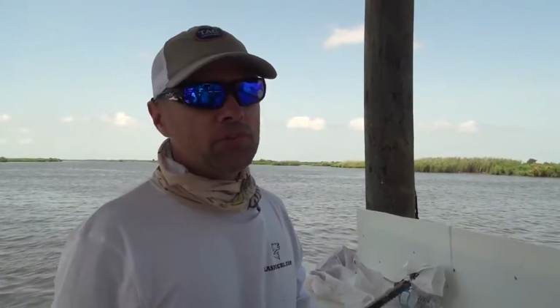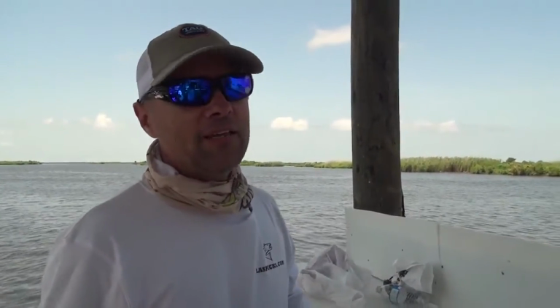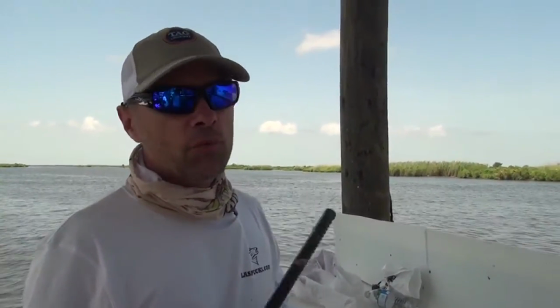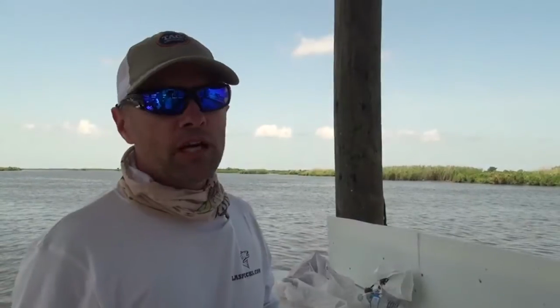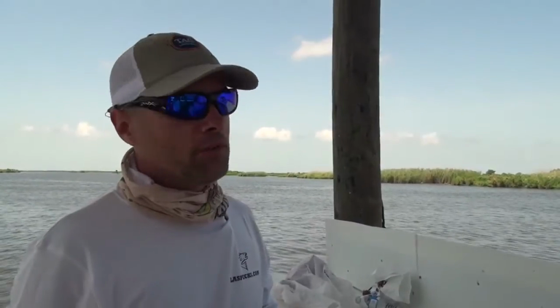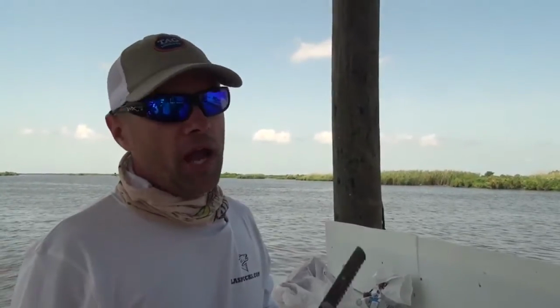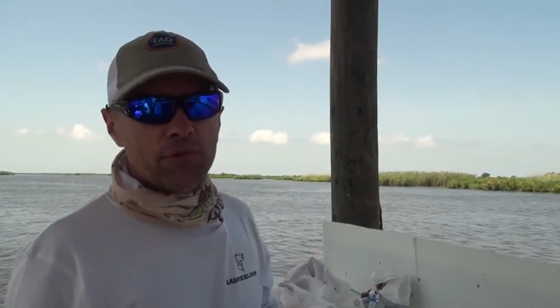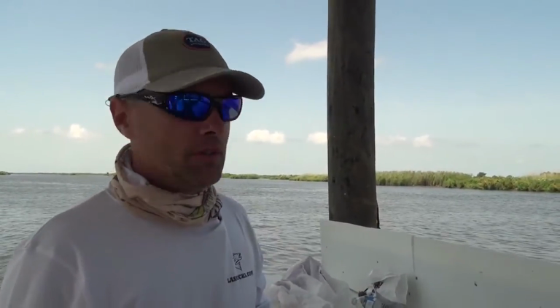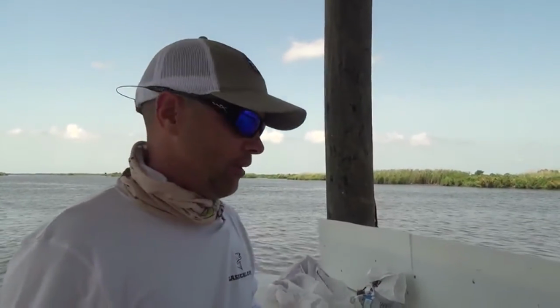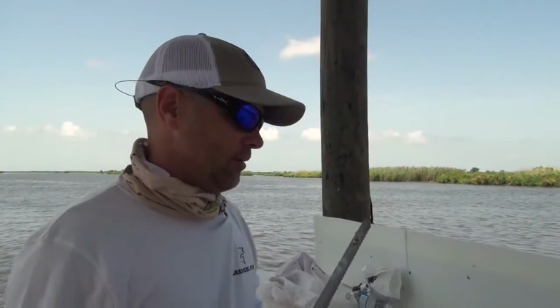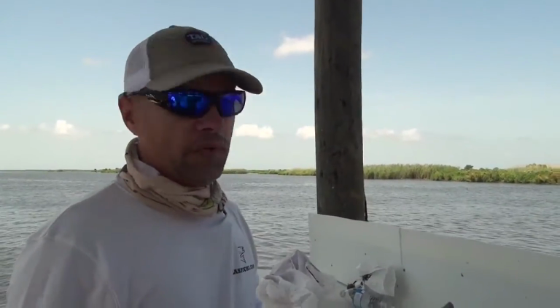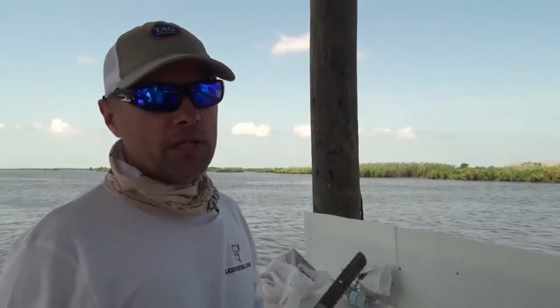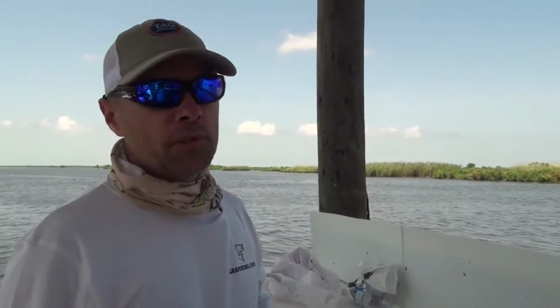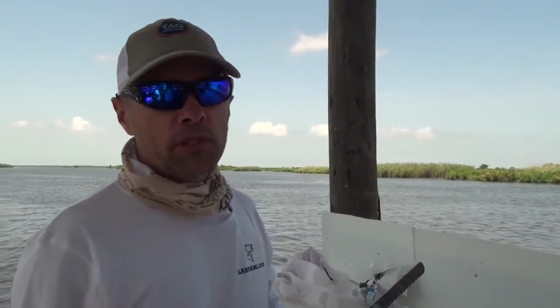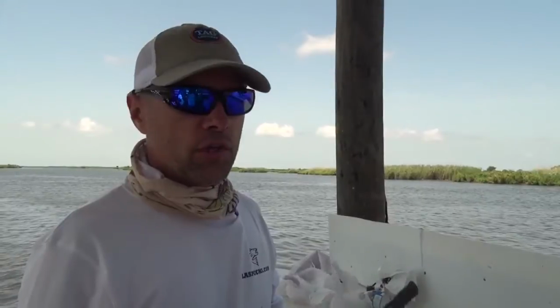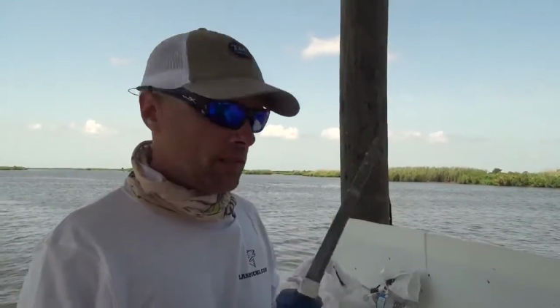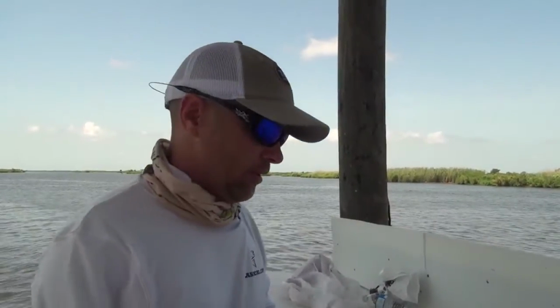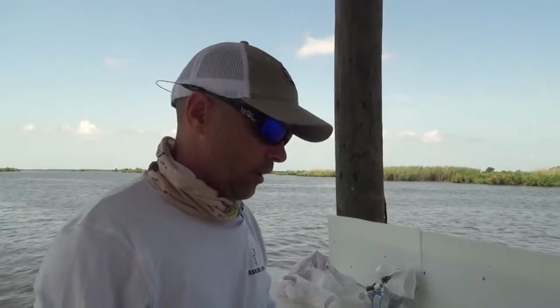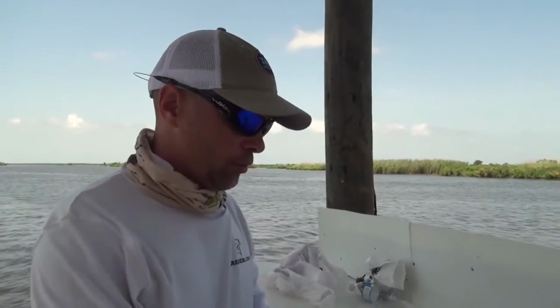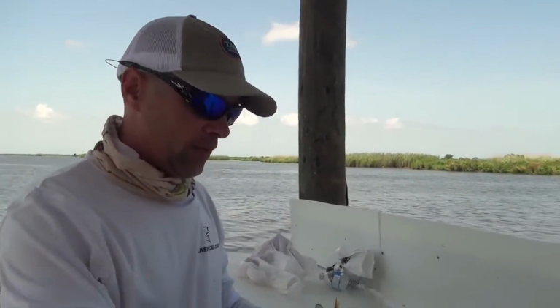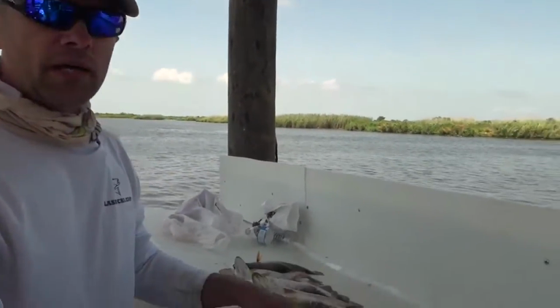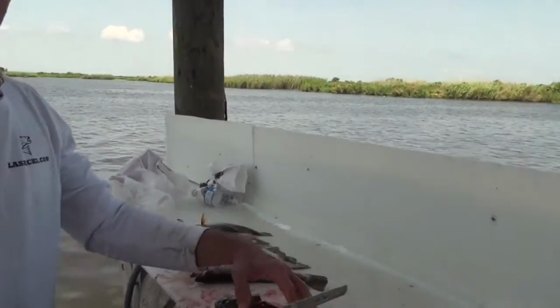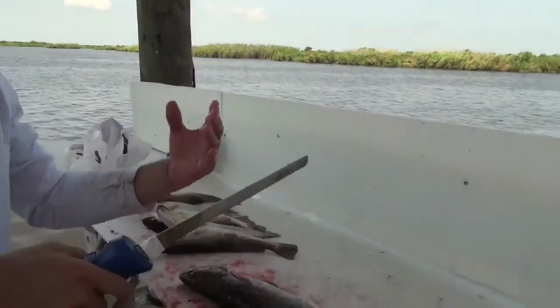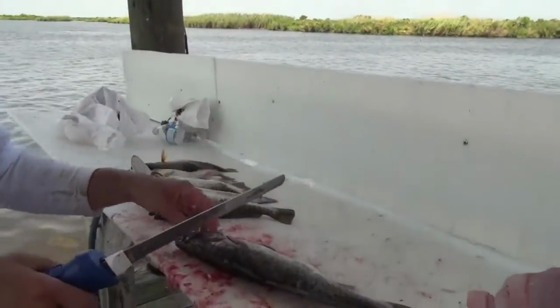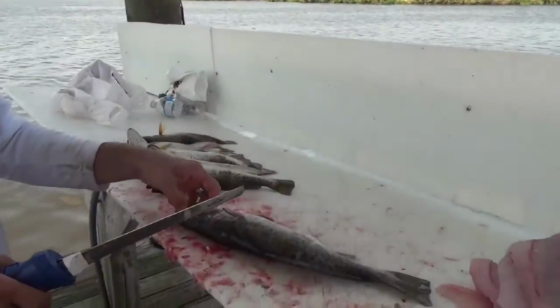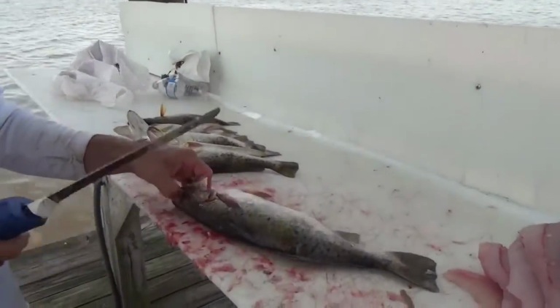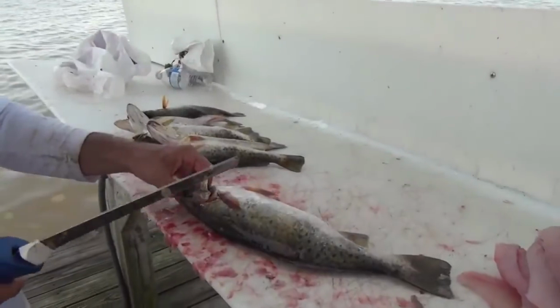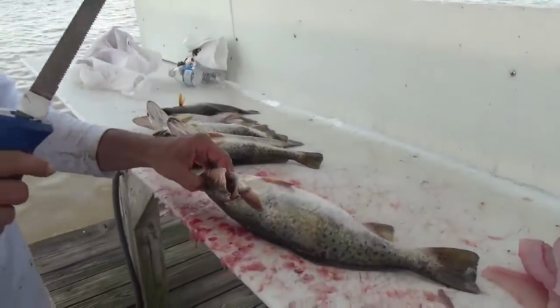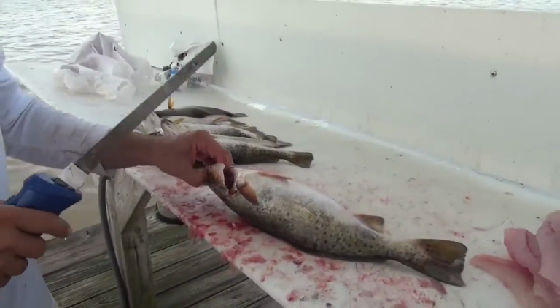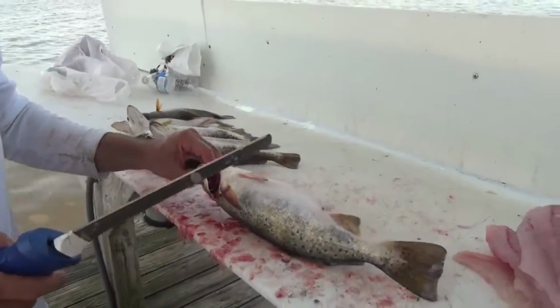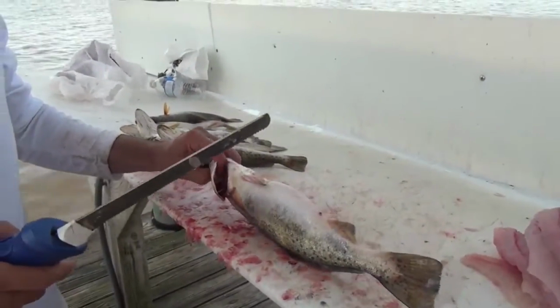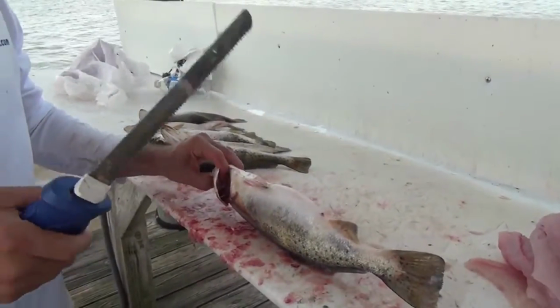People say you waste a lot of meat doing this — you absolutely don't. I've compared it many times to people who clean straight blades, cutting through right here, going back down, pushing that air bladder down. Certainly a way to do it, but if you do it this way, you're not going to waste any meat. Trust me.